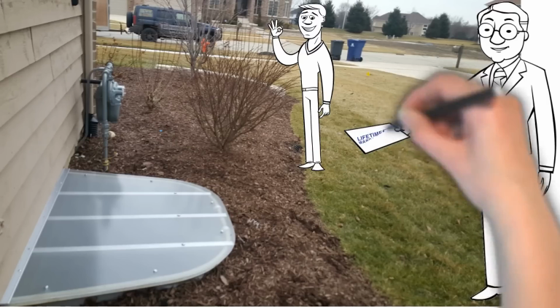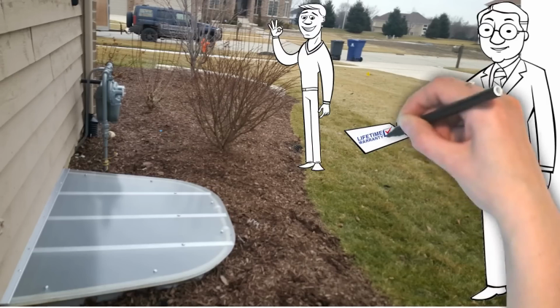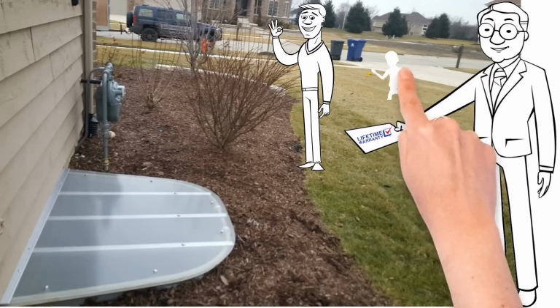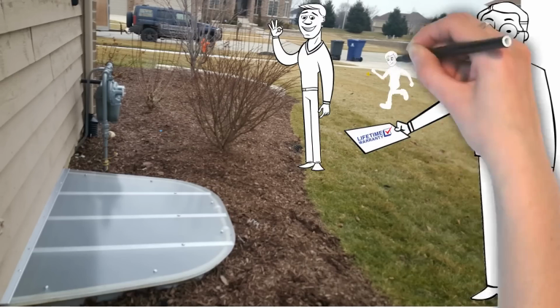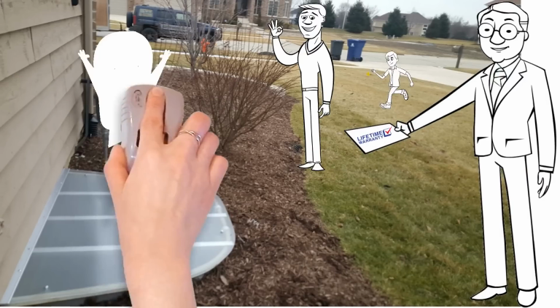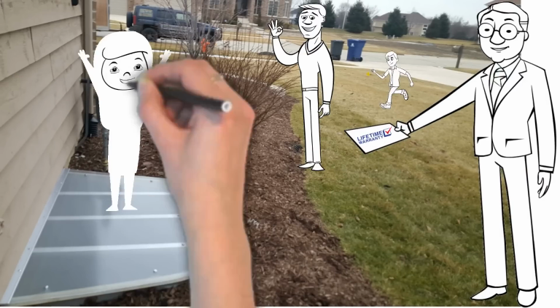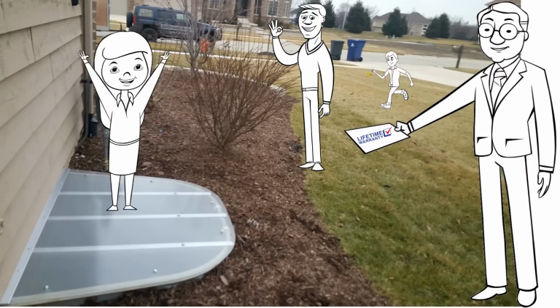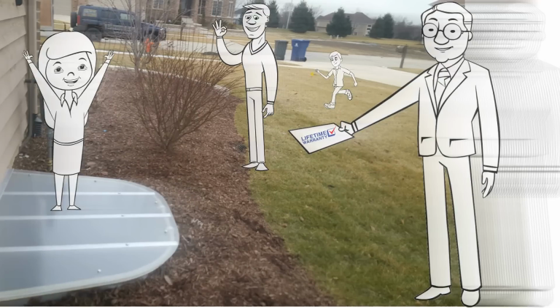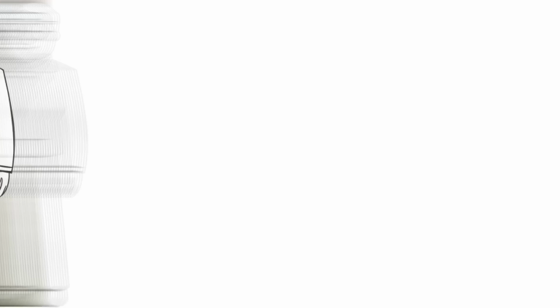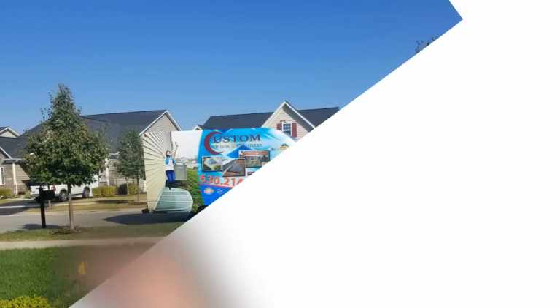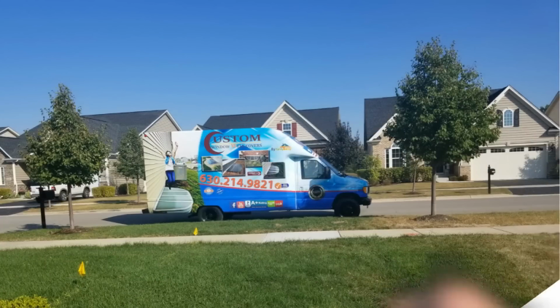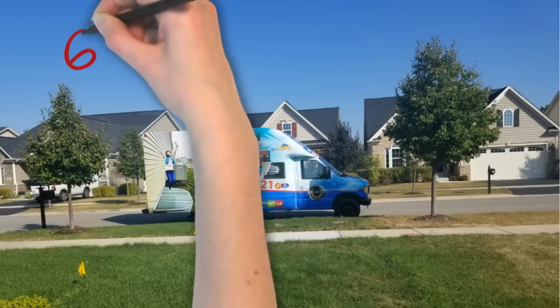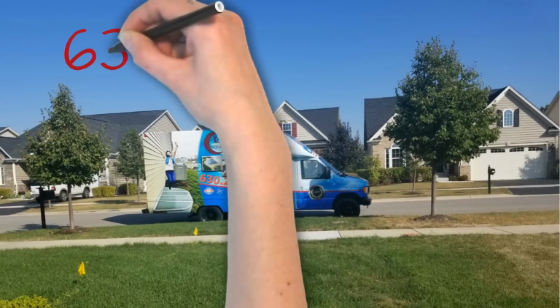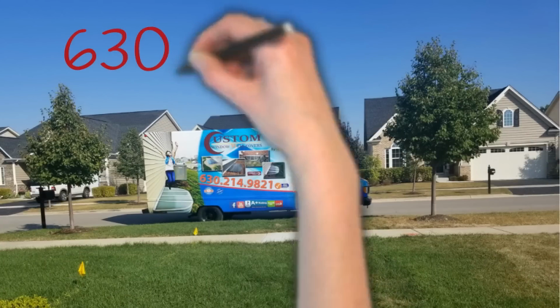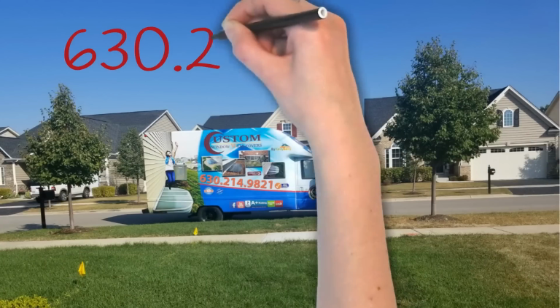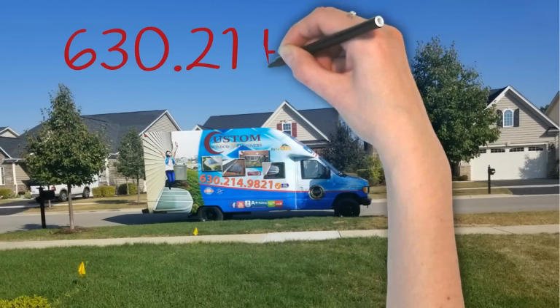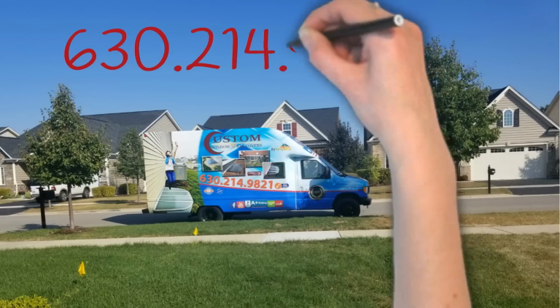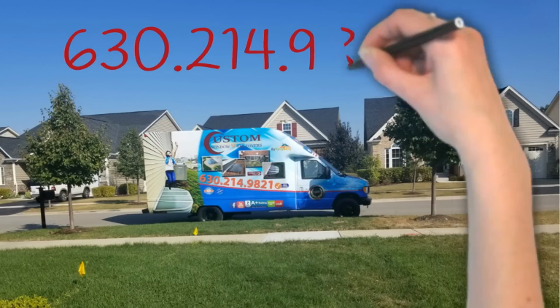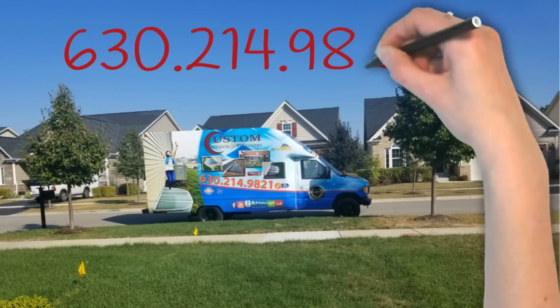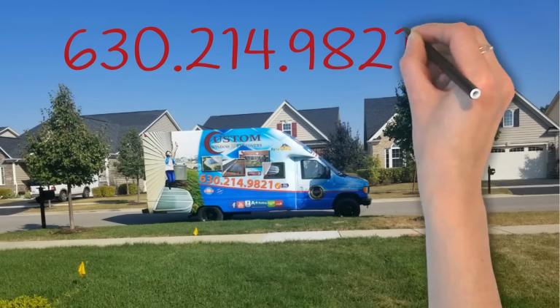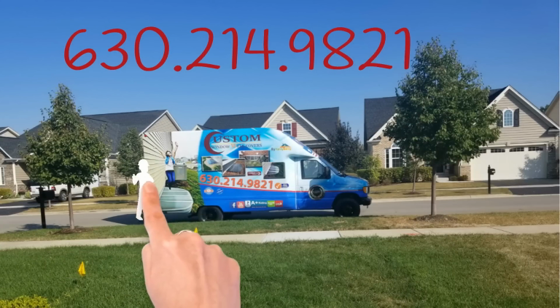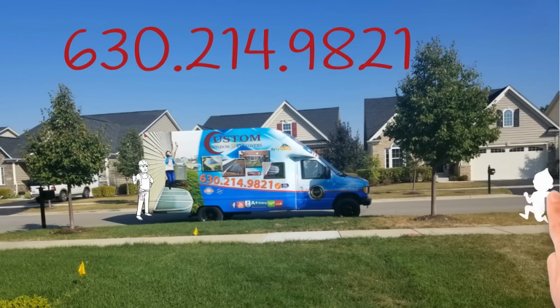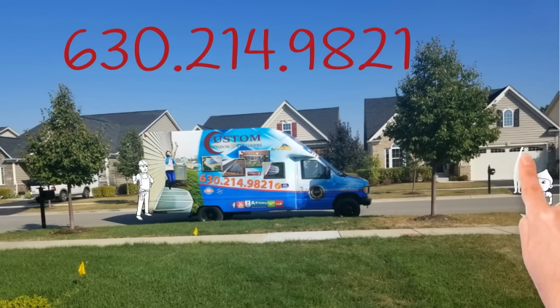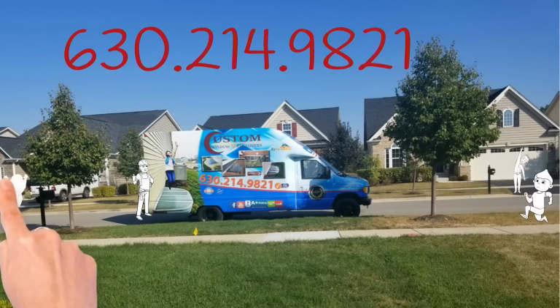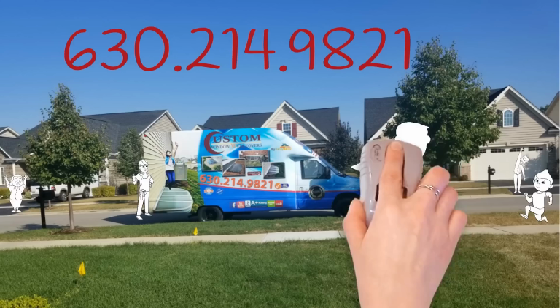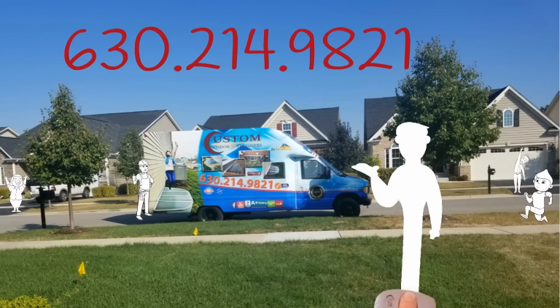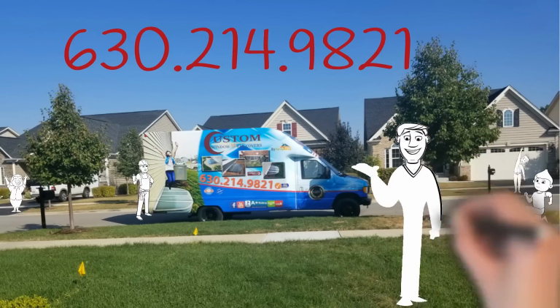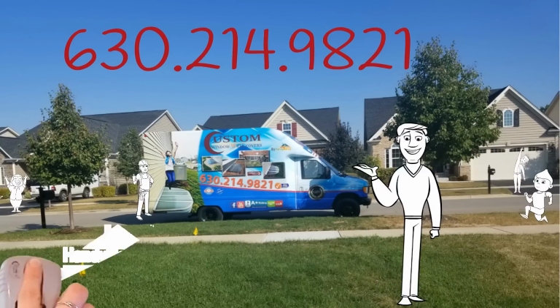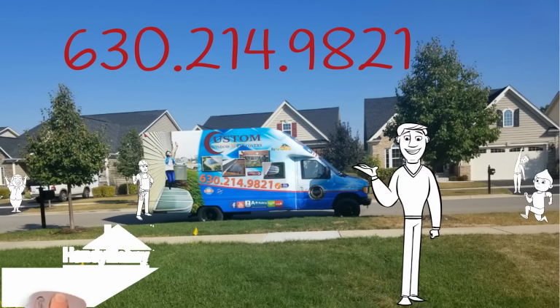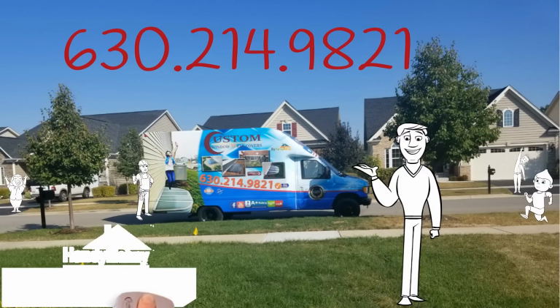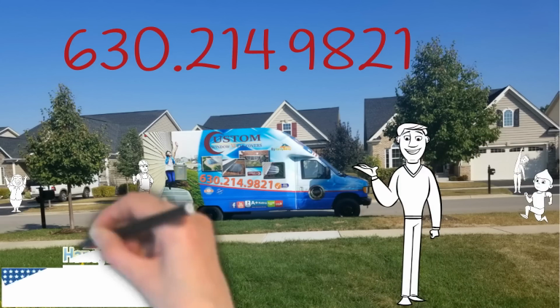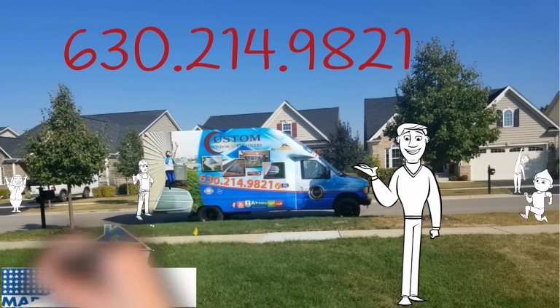Call us today for a free over the phone estimate on window well covers for your home at 630-214-9821. Open wells are dangerous. Let us help you keep your home and family safe.